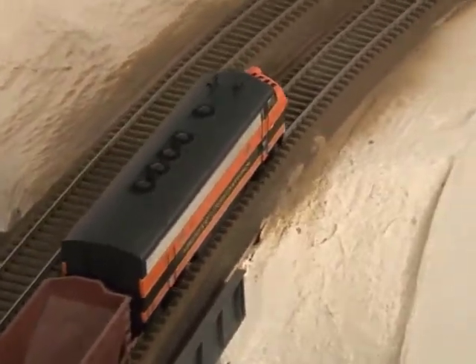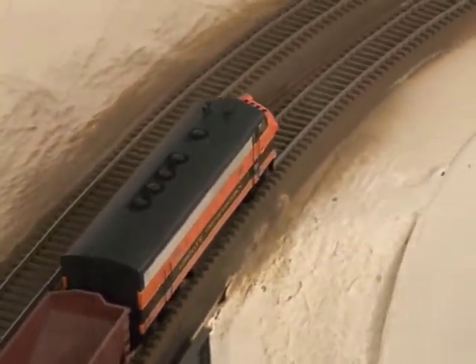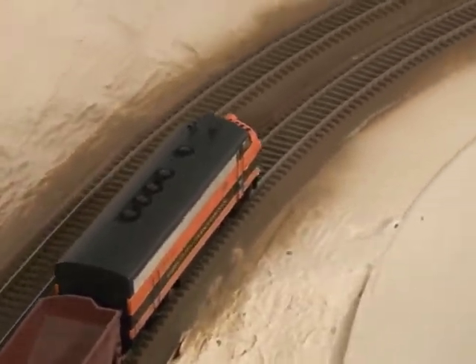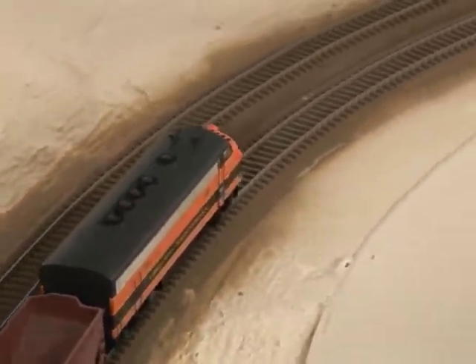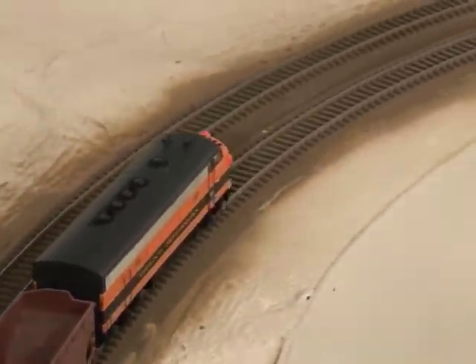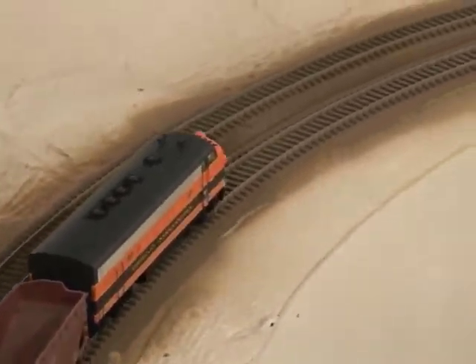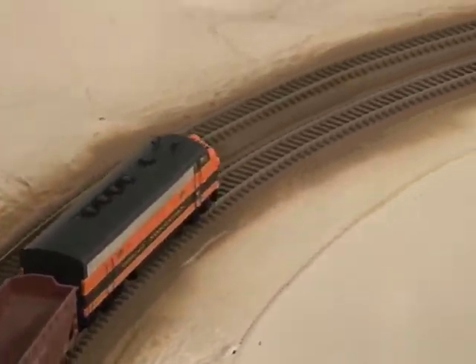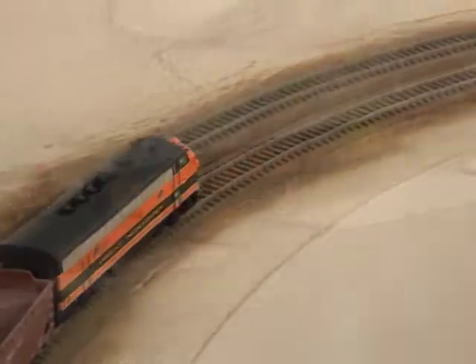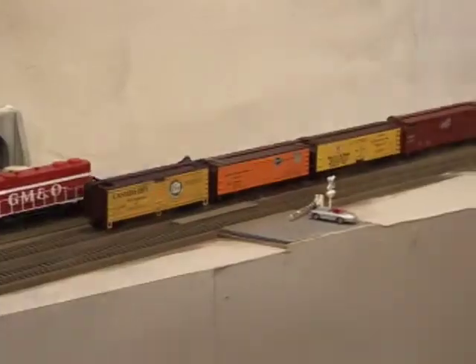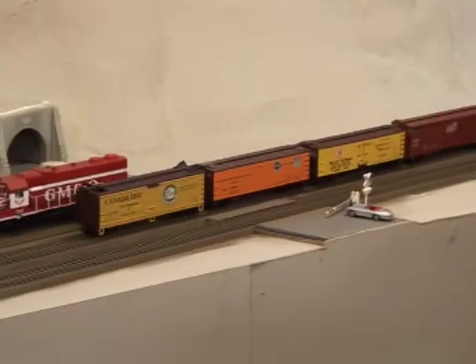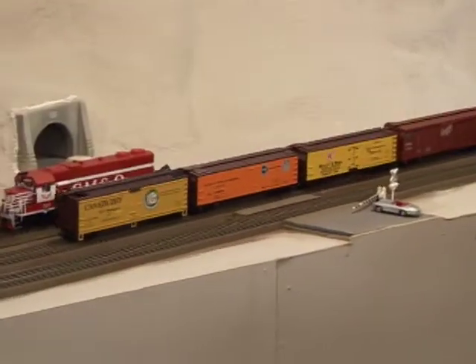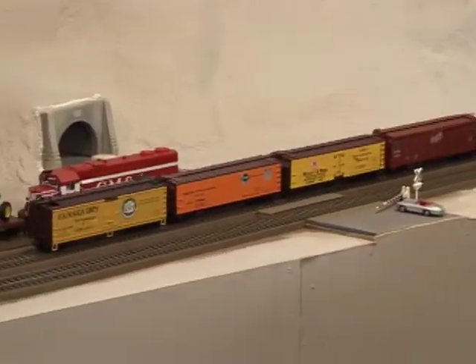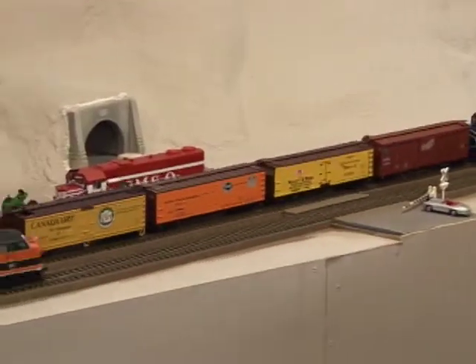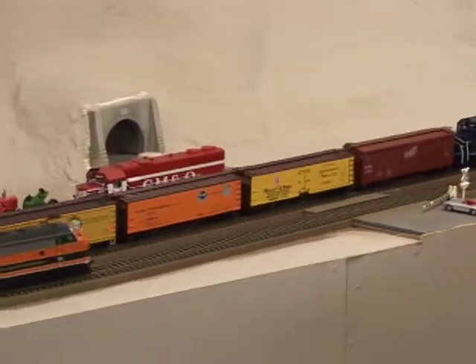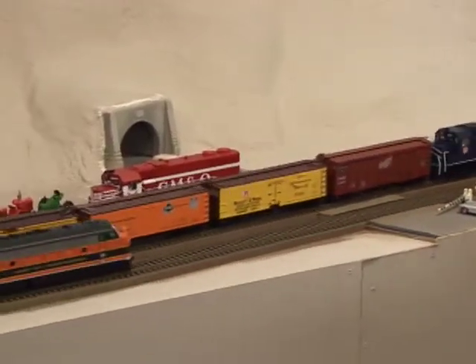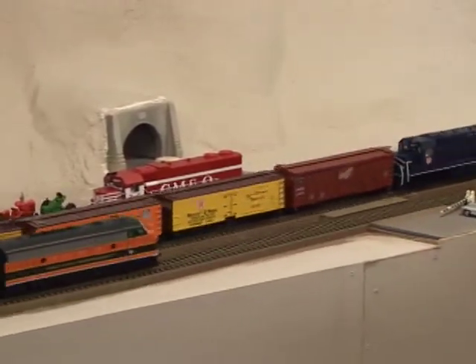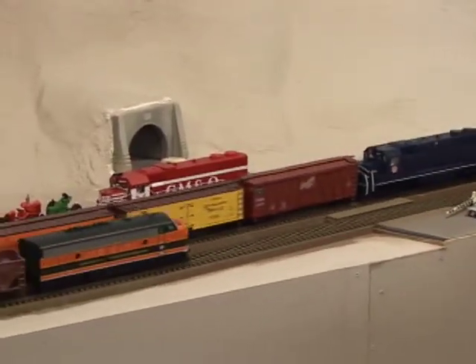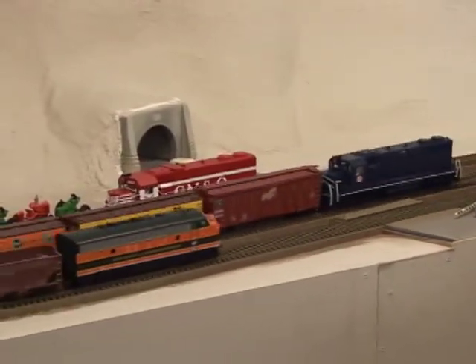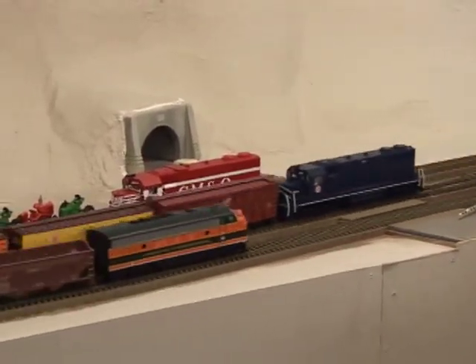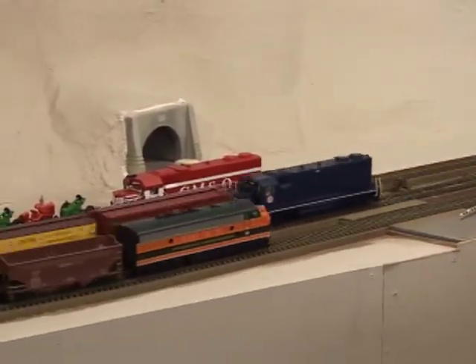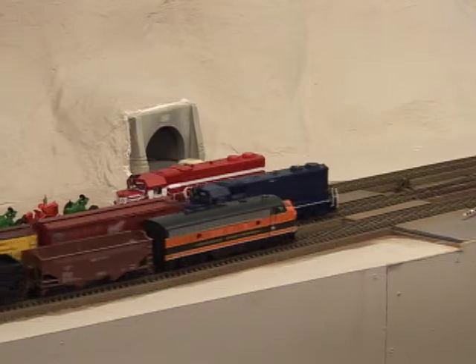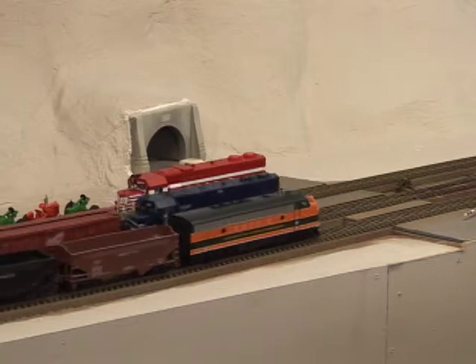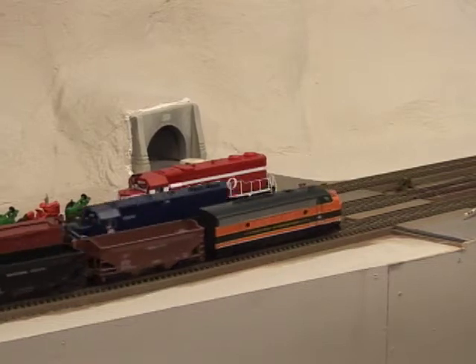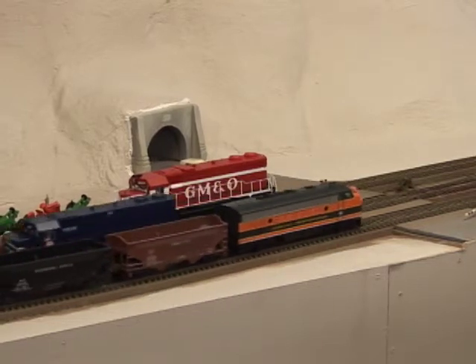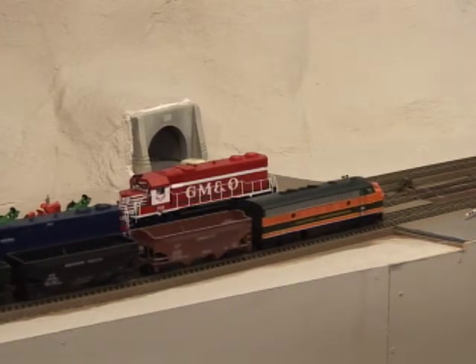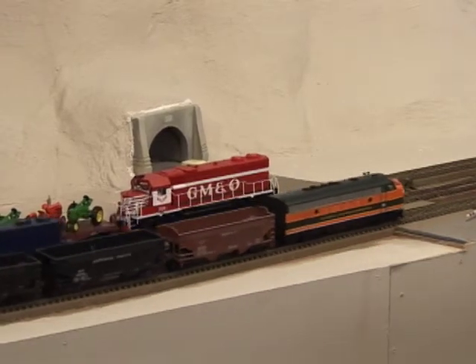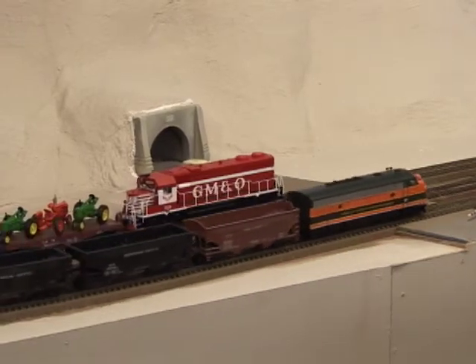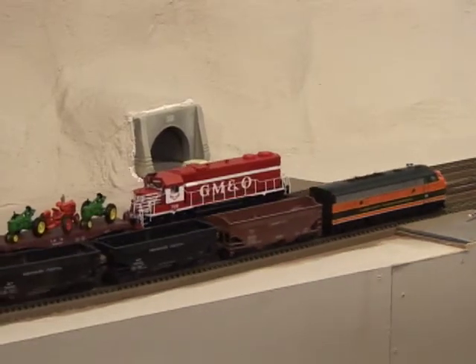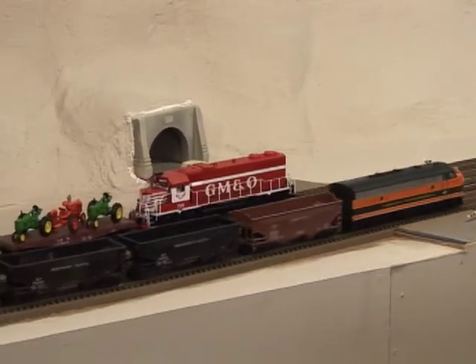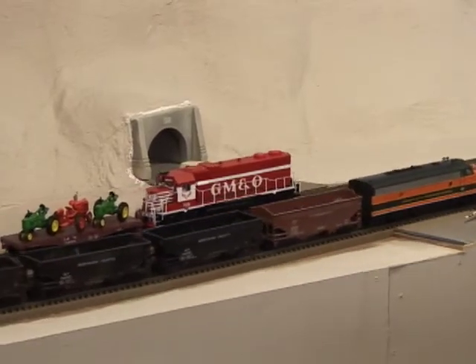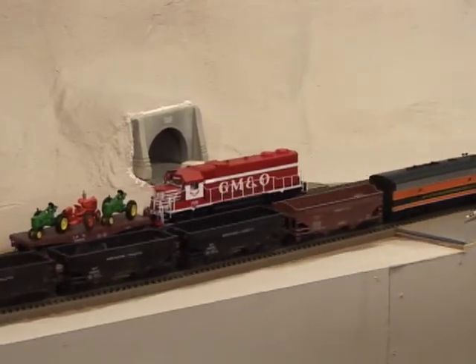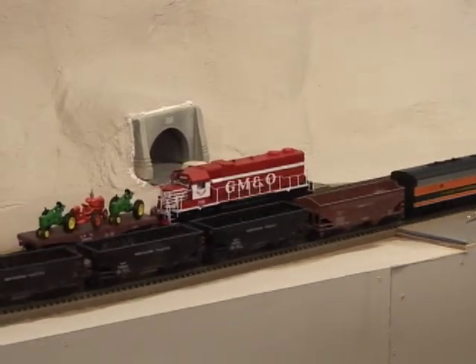By programming locomotives with different addresses, you can control two, three, five, or ten locomotives at the same time from the same controller, and run them at different speeds on the same track.